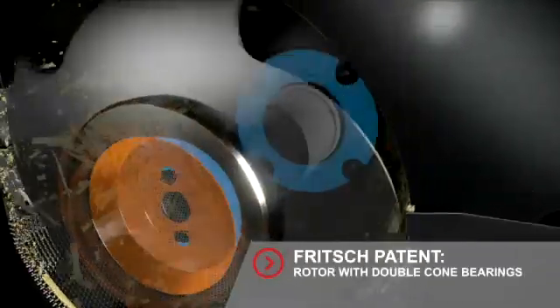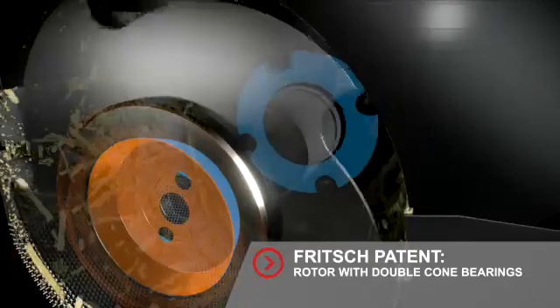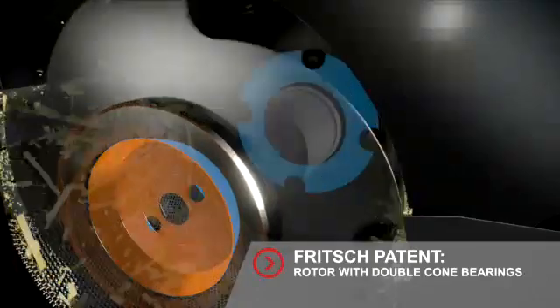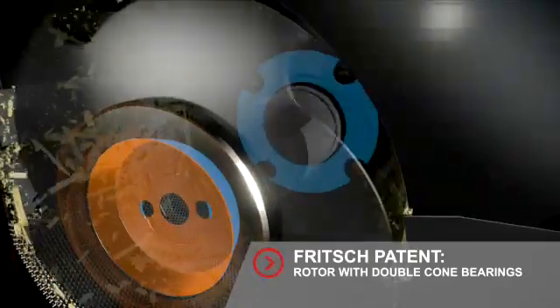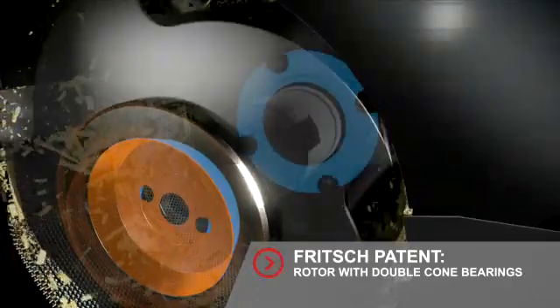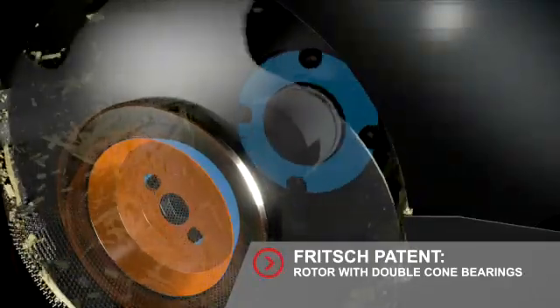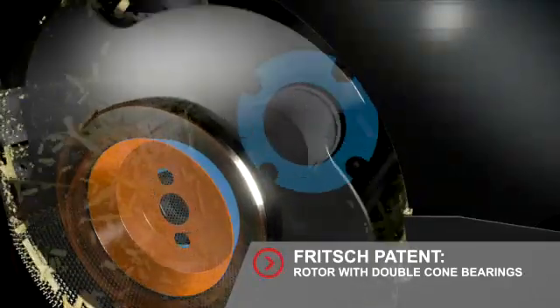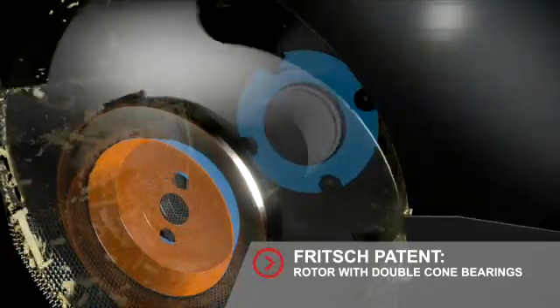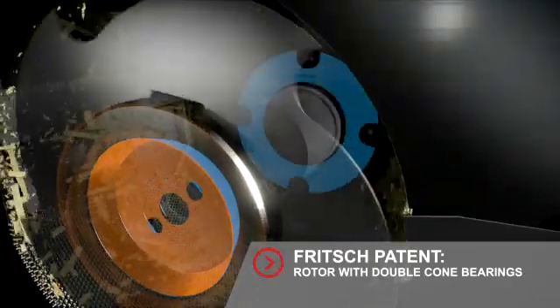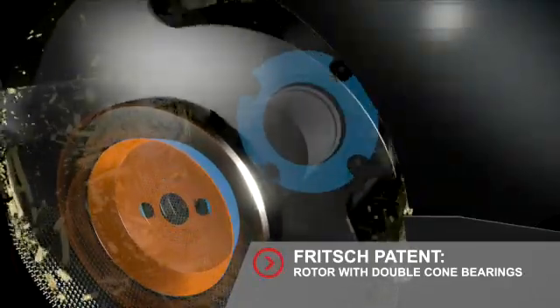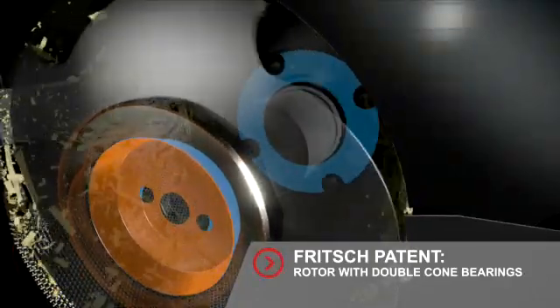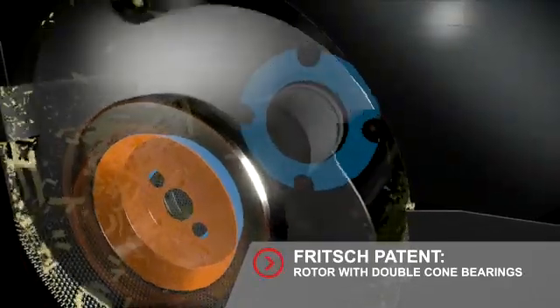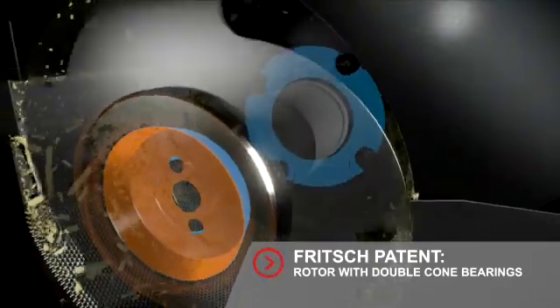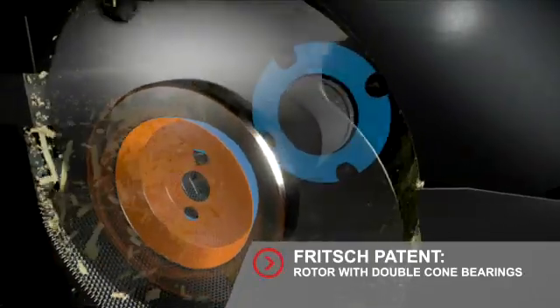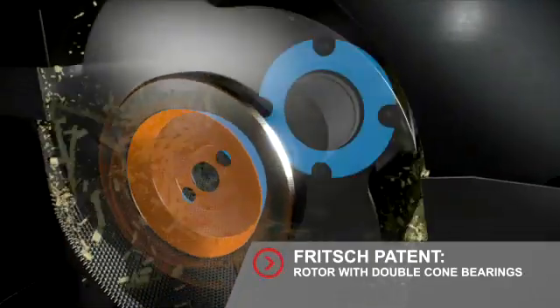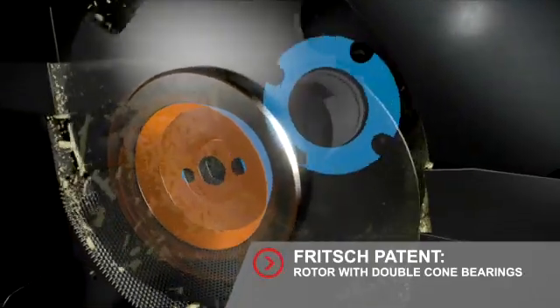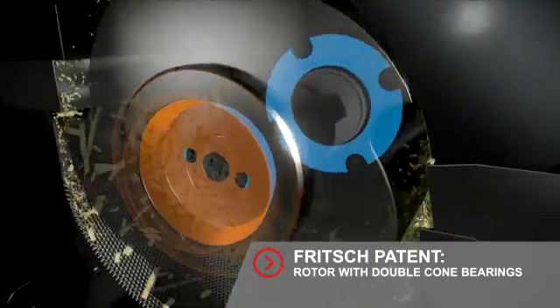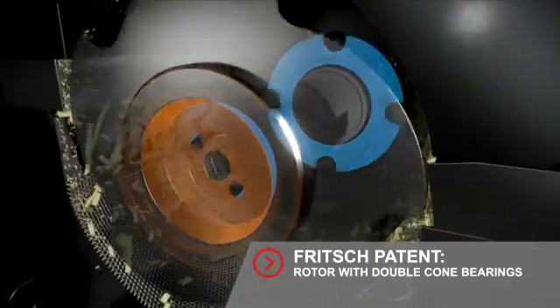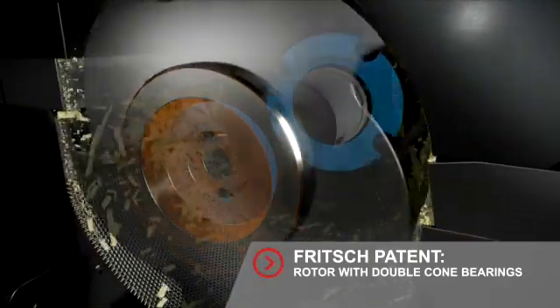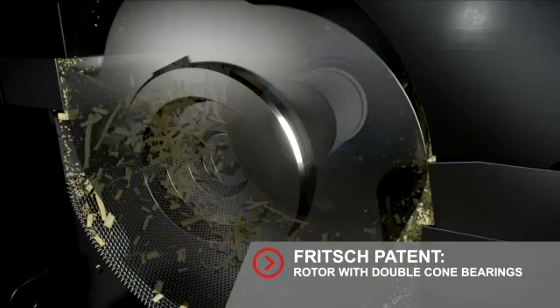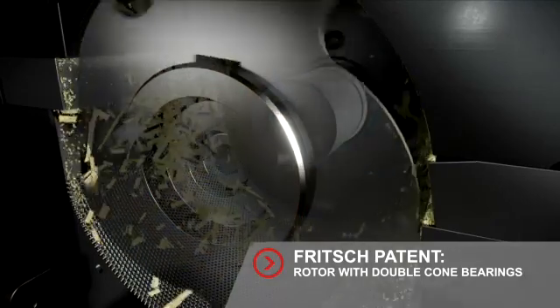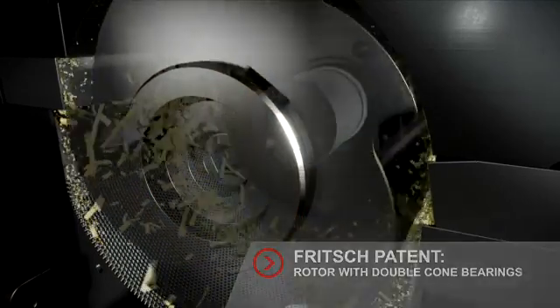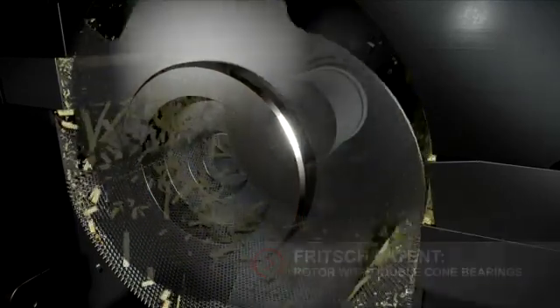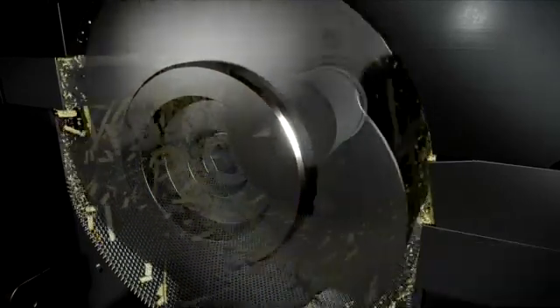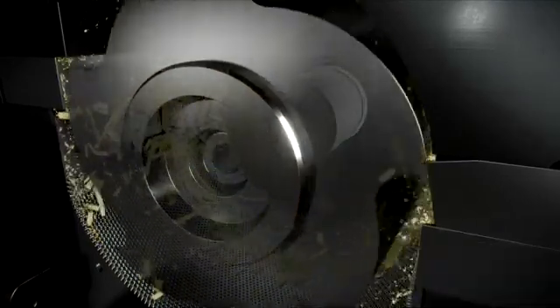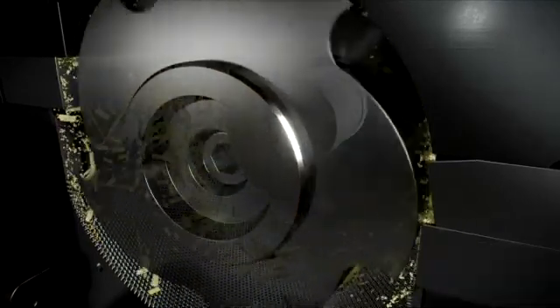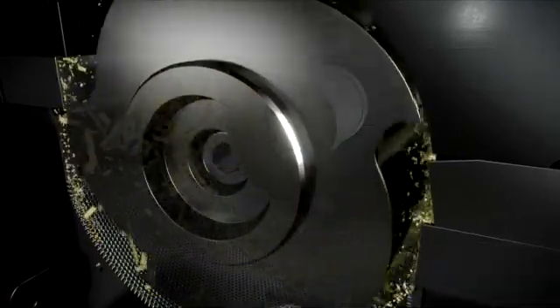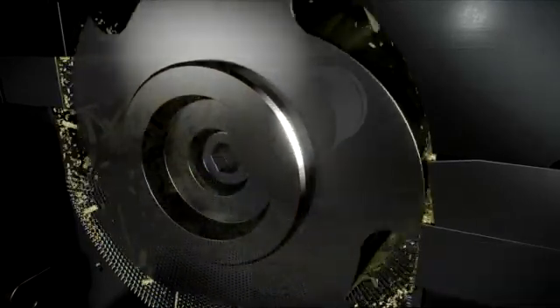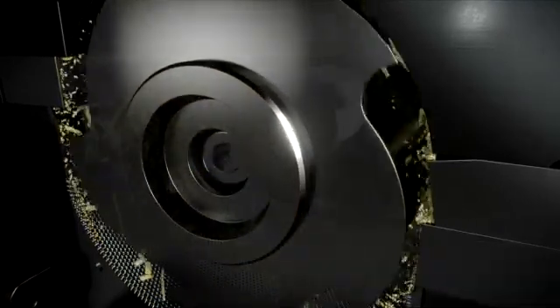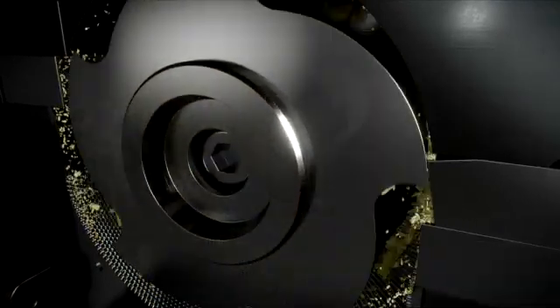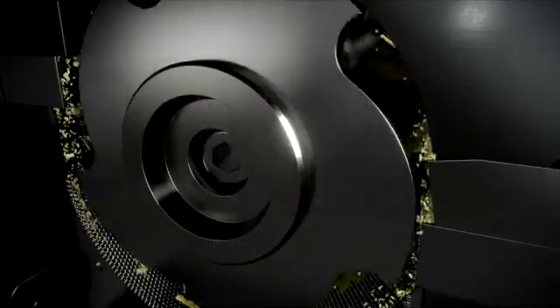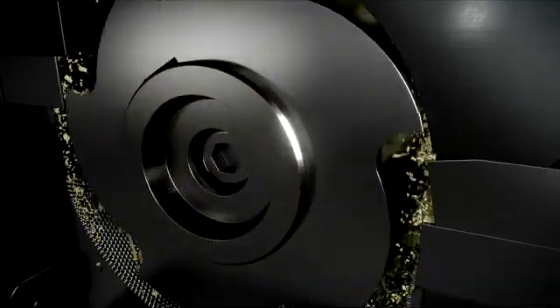The rotor has double cone bearings on the shaft and in the lid. This patented bearing ensures stable running and minimal wear.